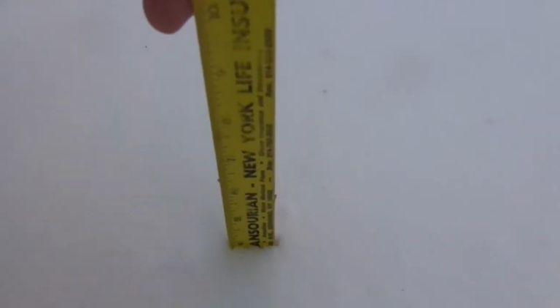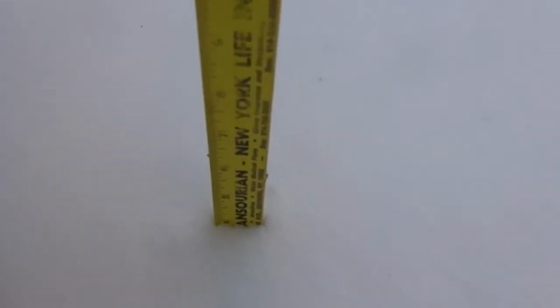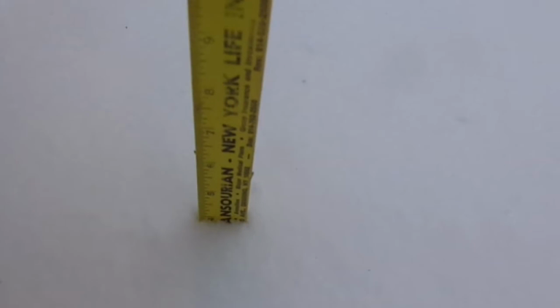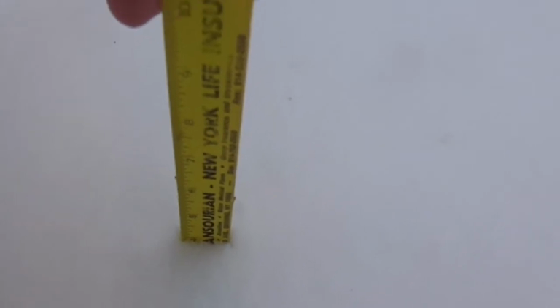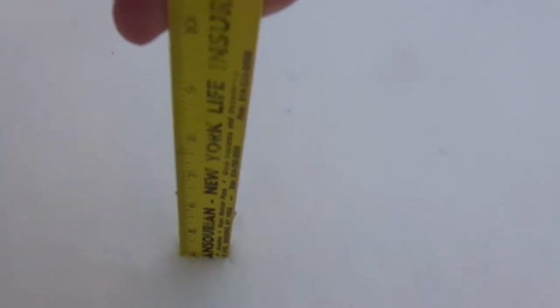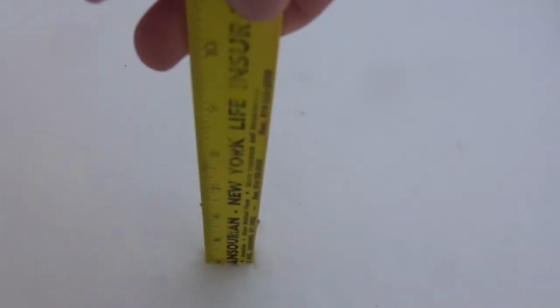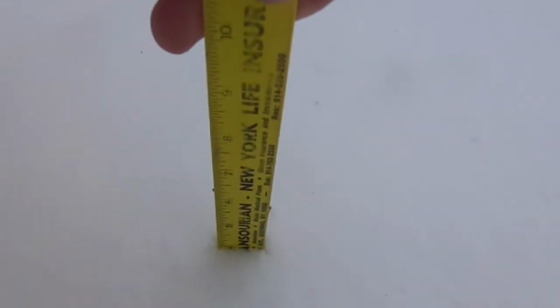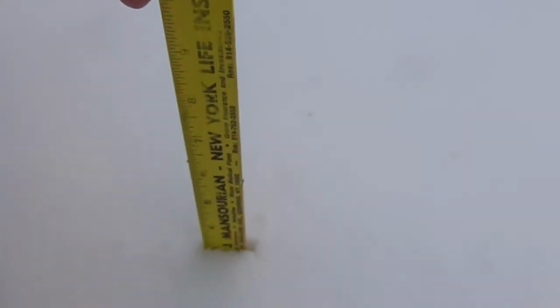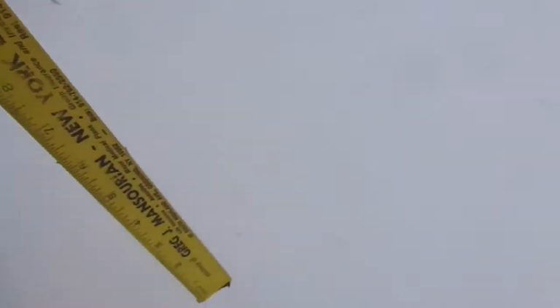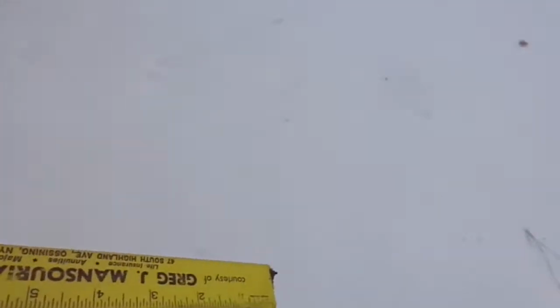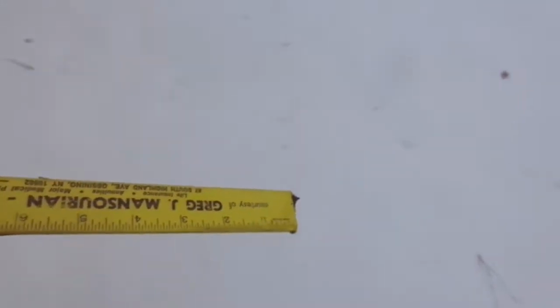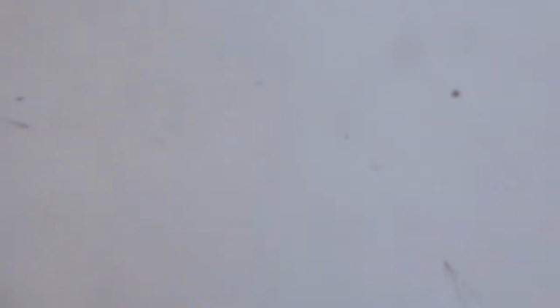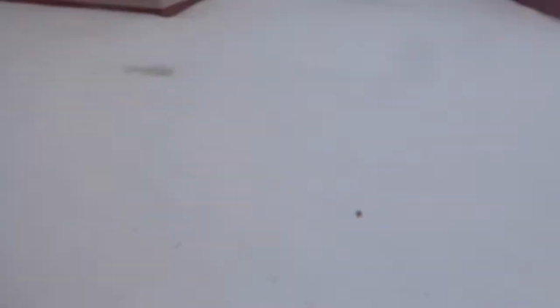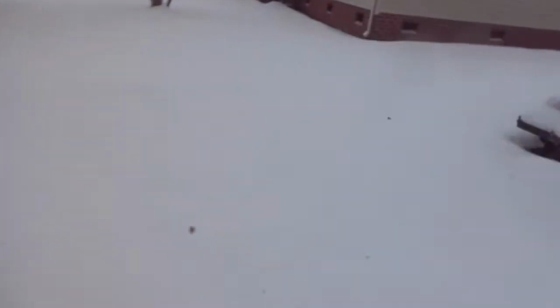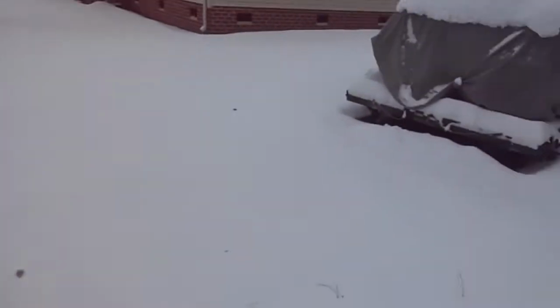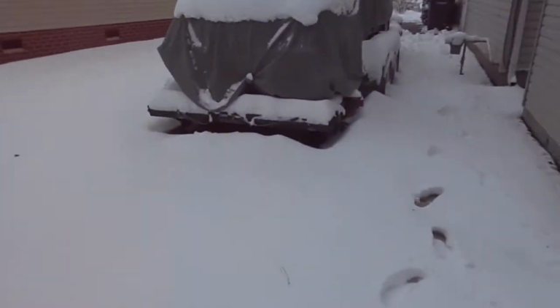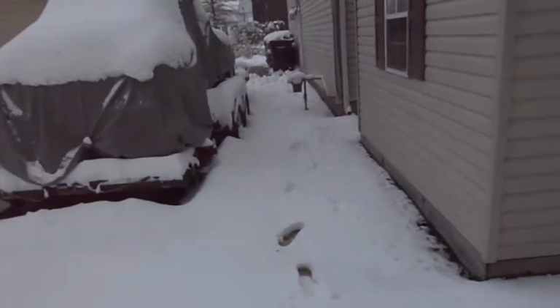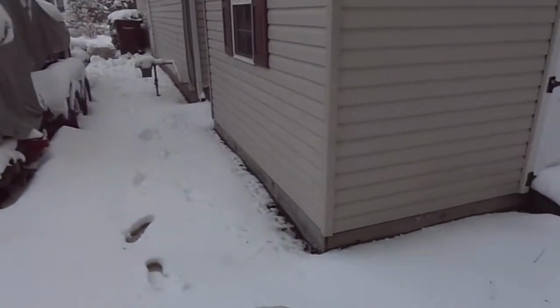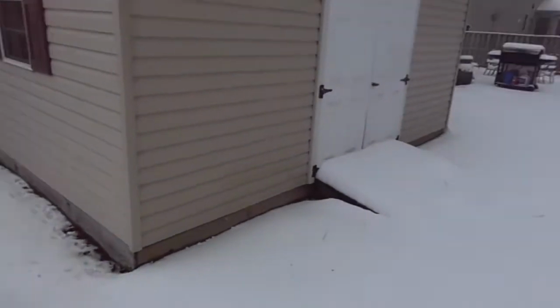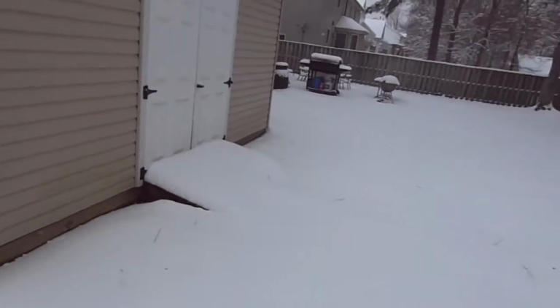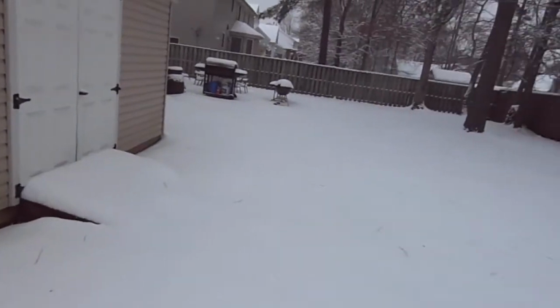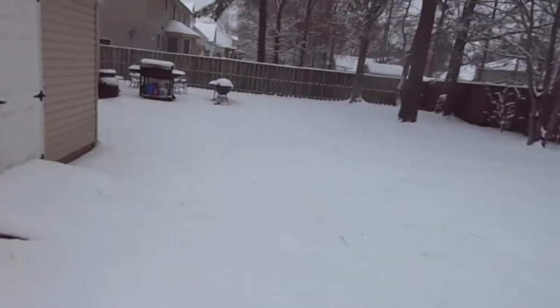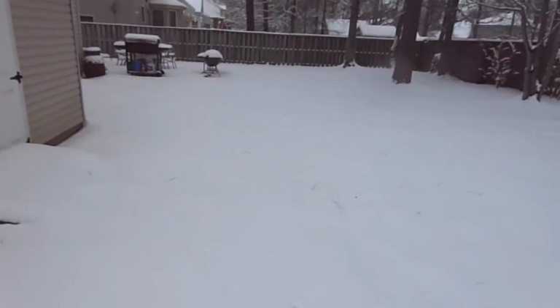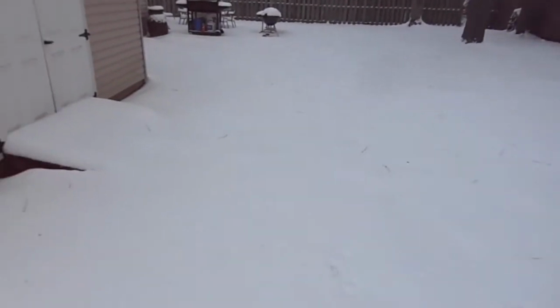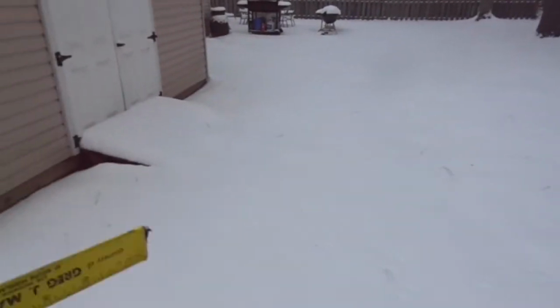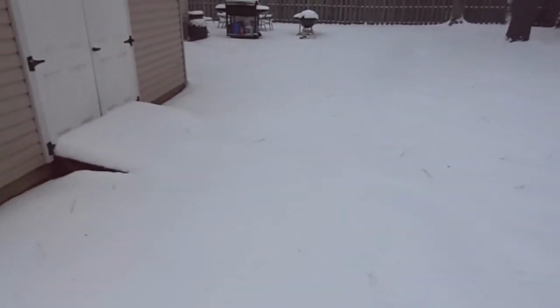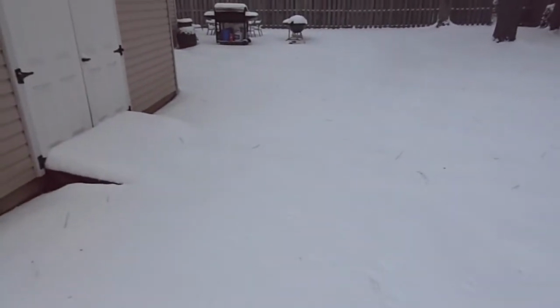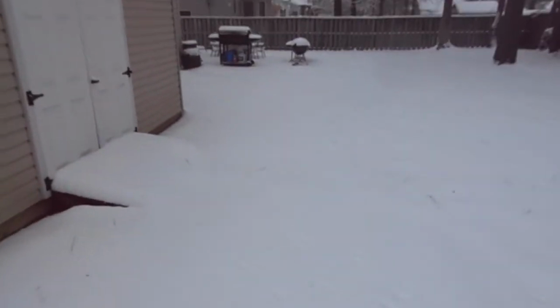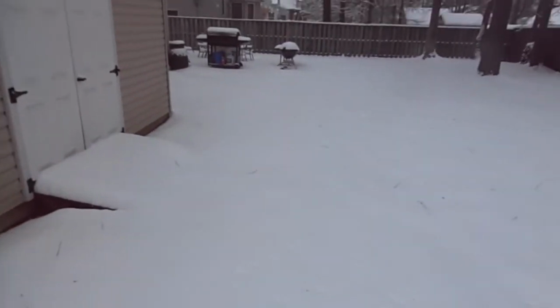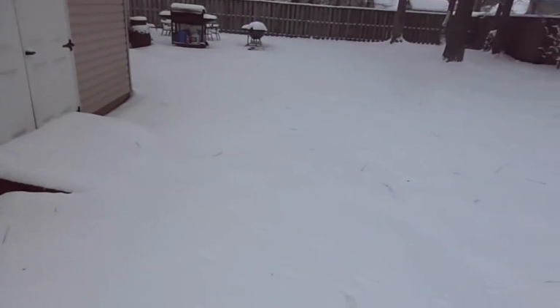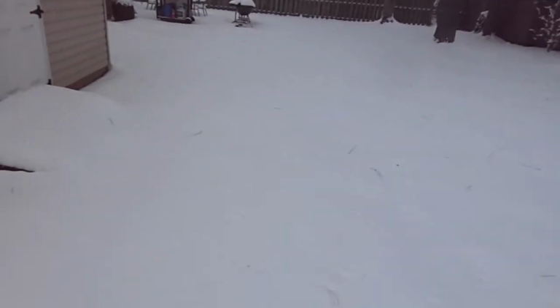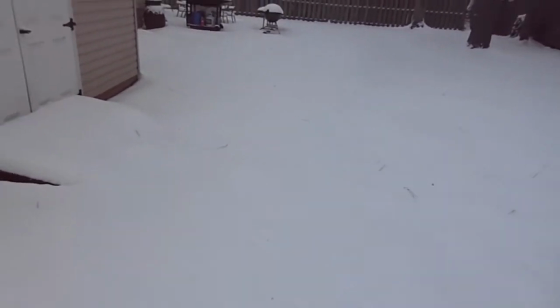Alright, there you go. It was only really about four inches, I guess. But you do have to remember, it may have been a lot more earlier.